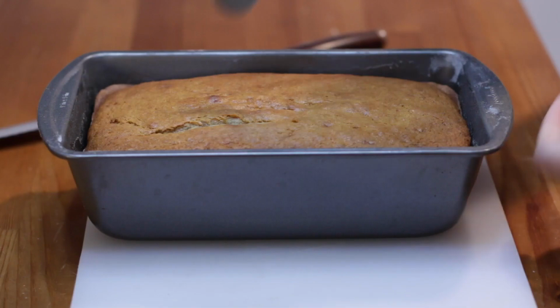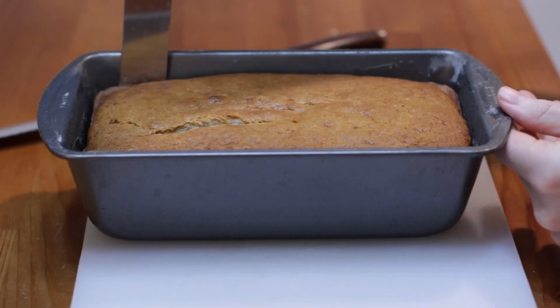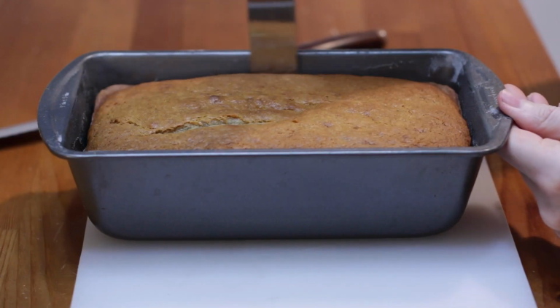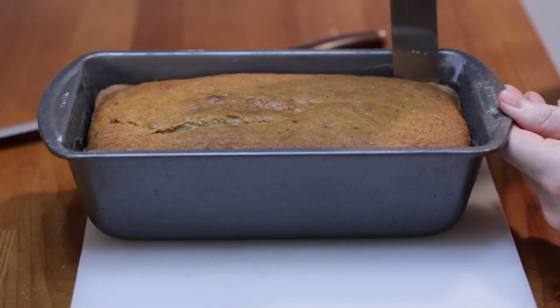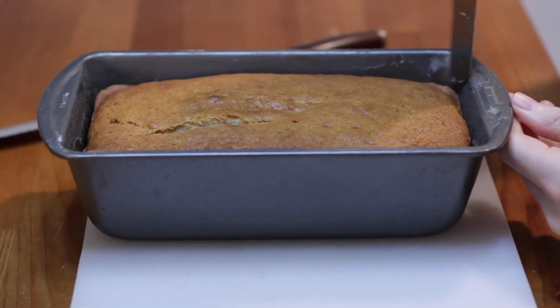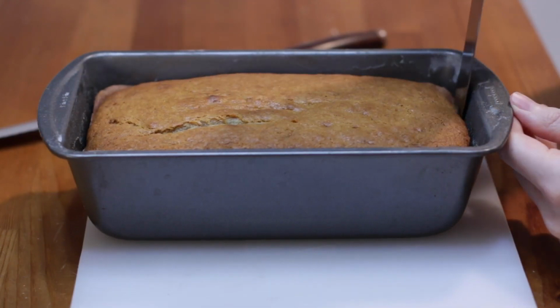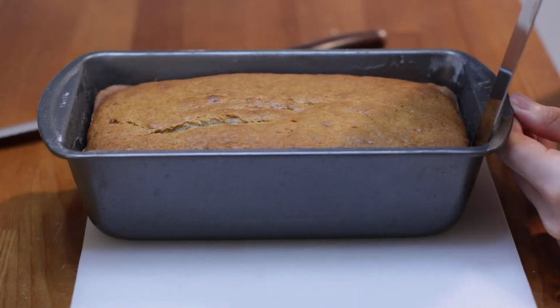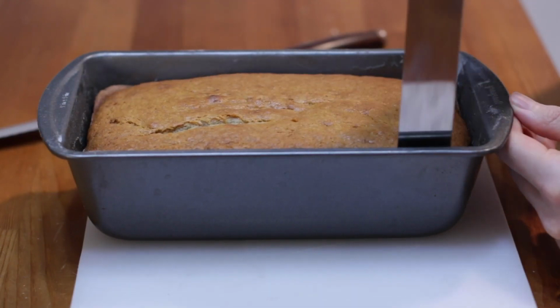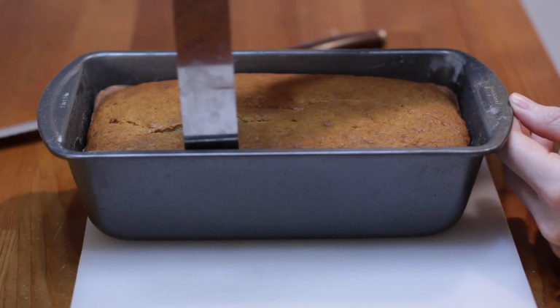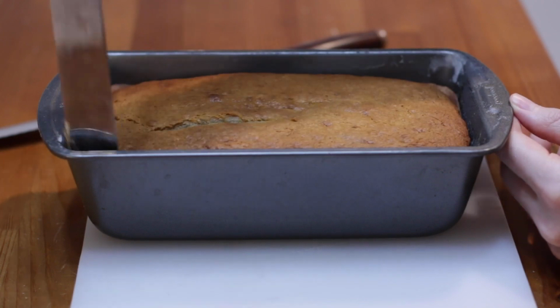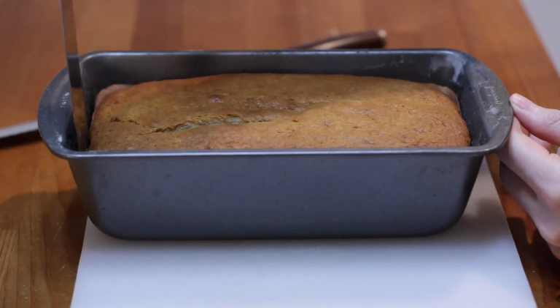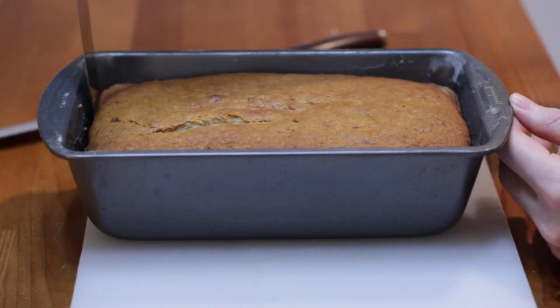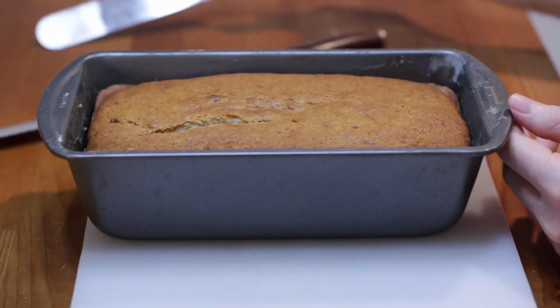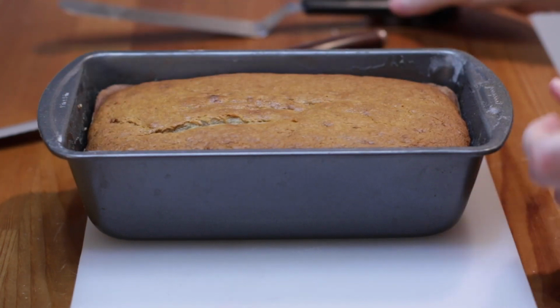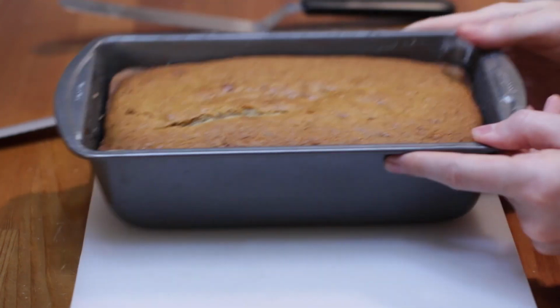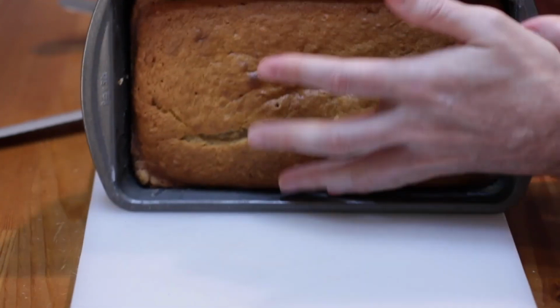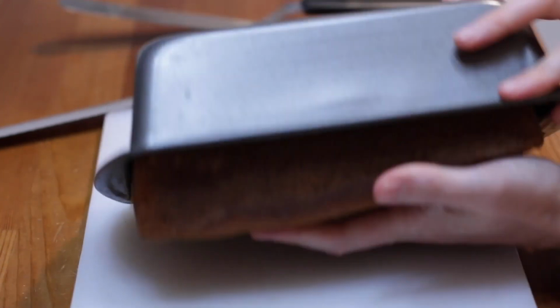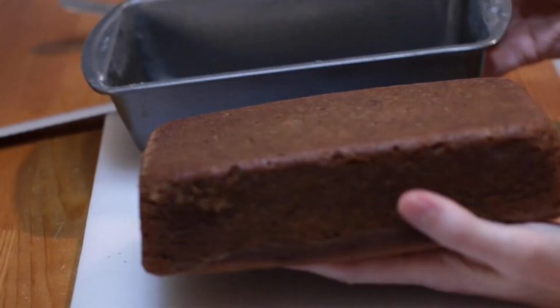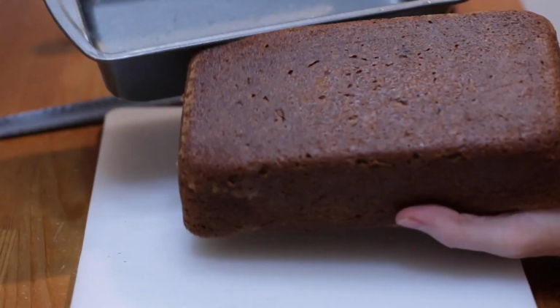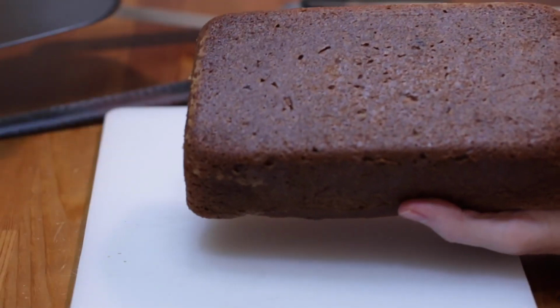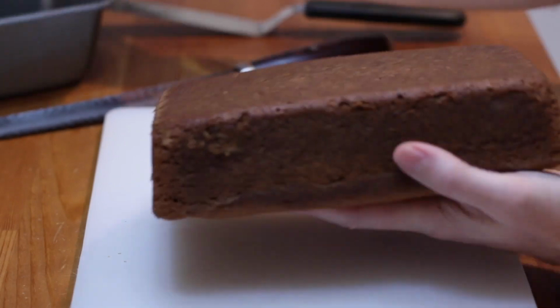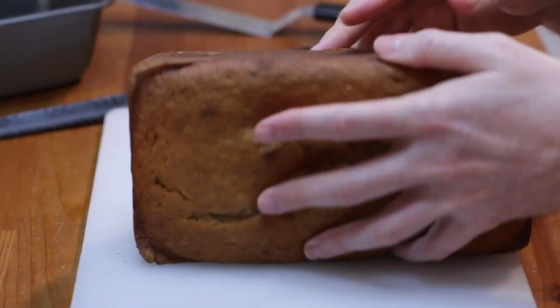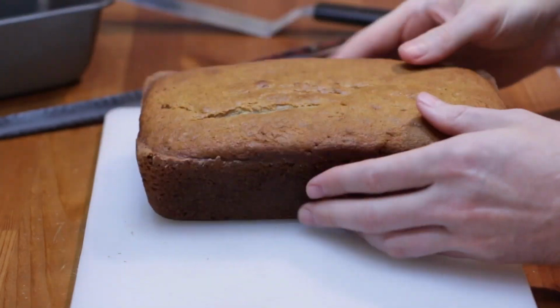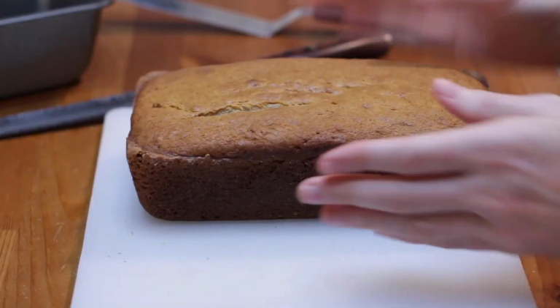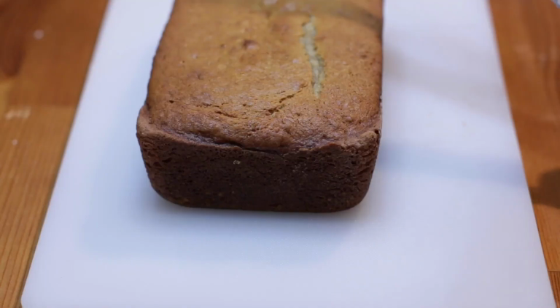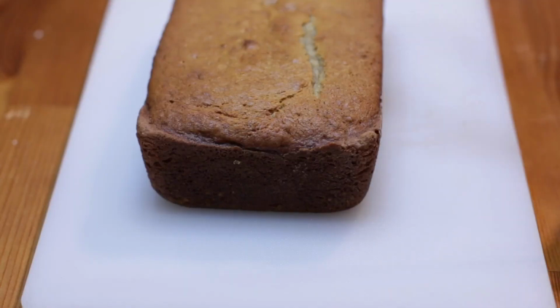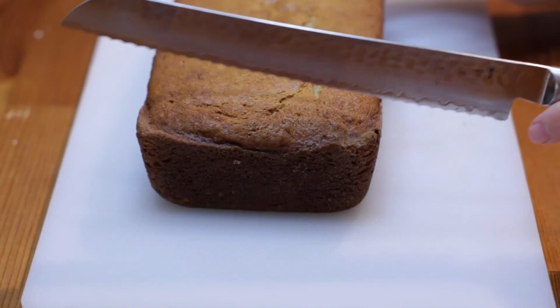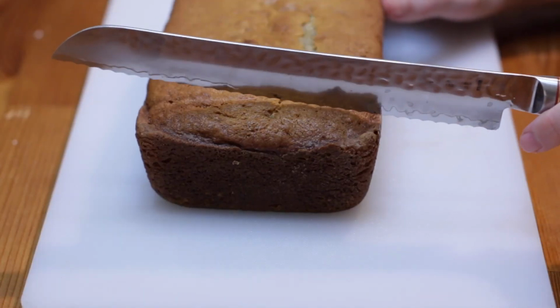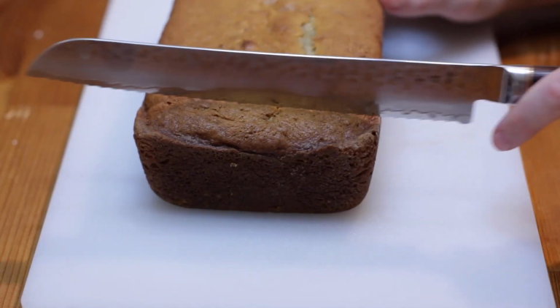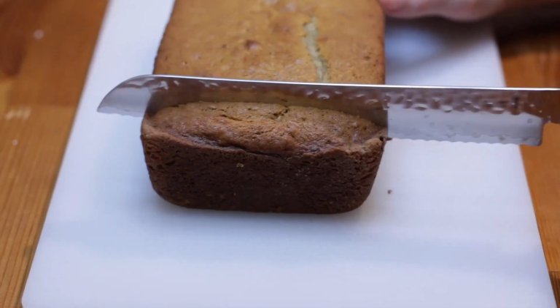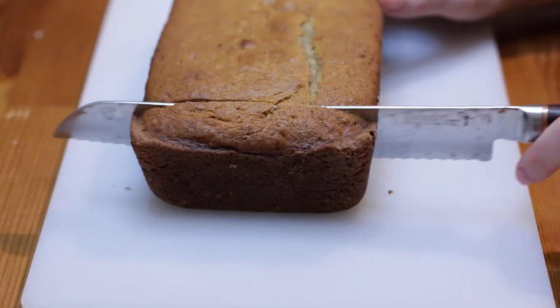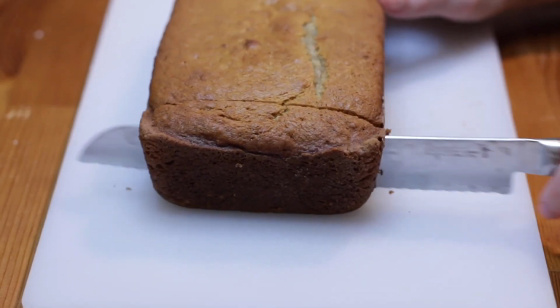Allow the bread to cool for 20 to 30 minutes, then remove the bread from the pan. Slice and serve.